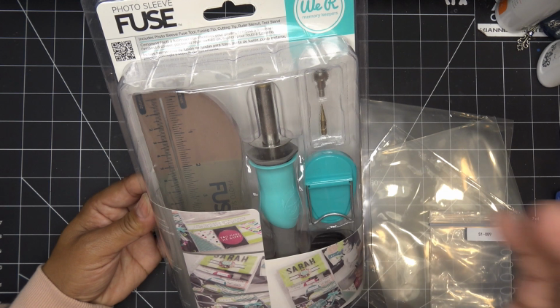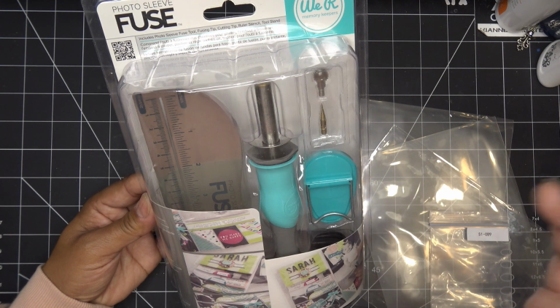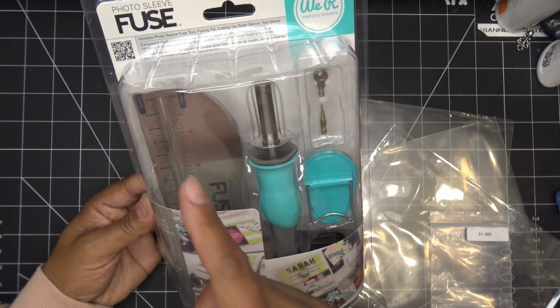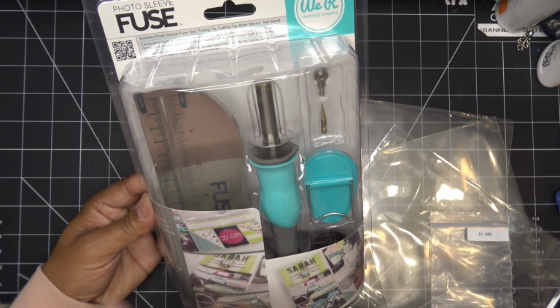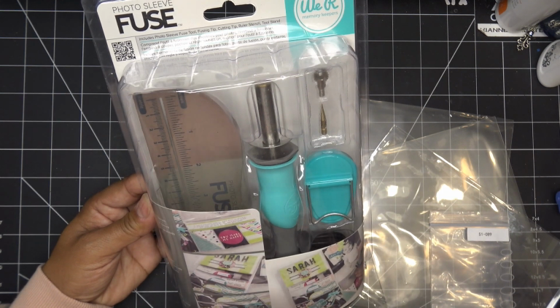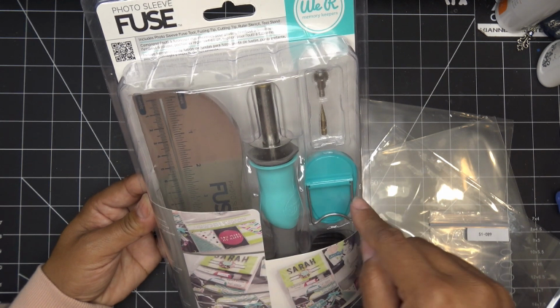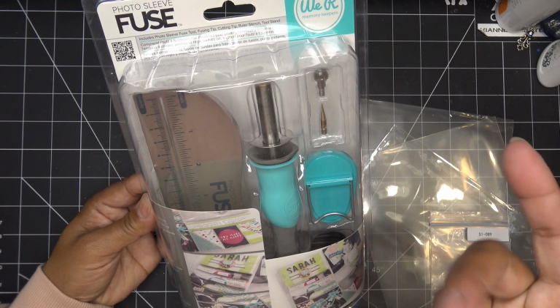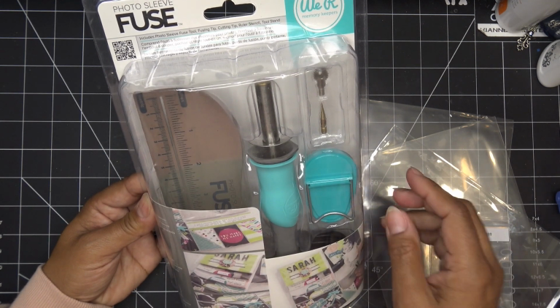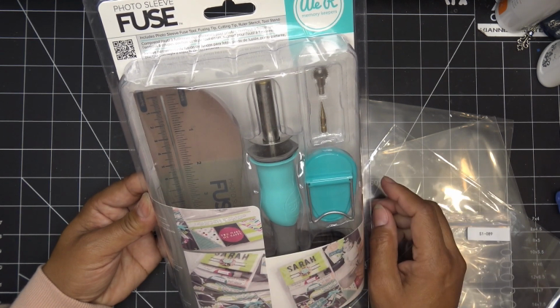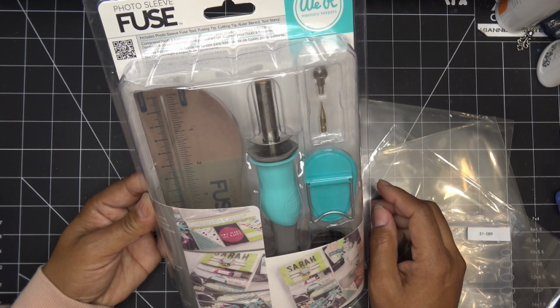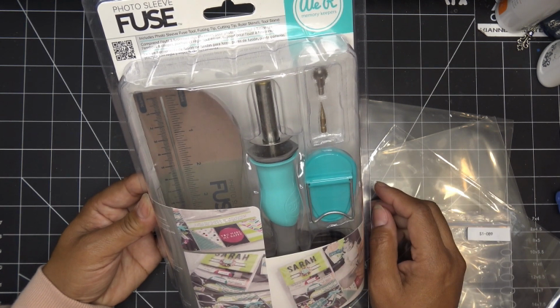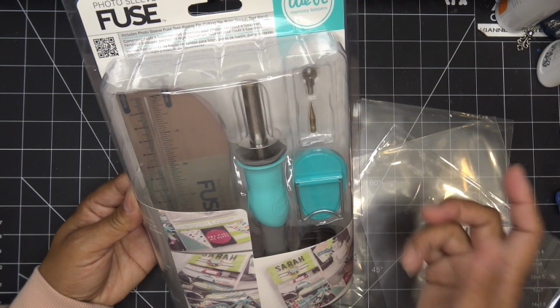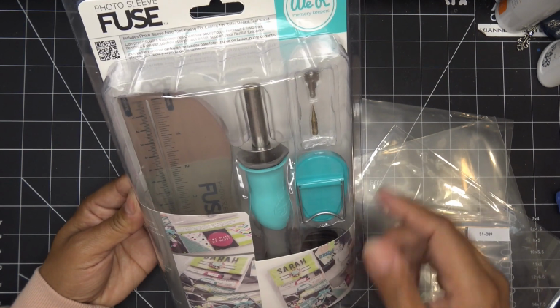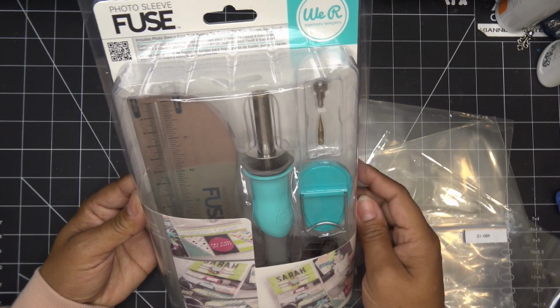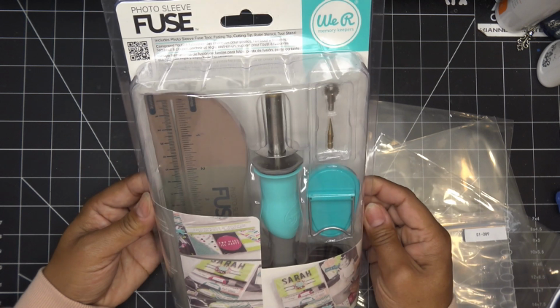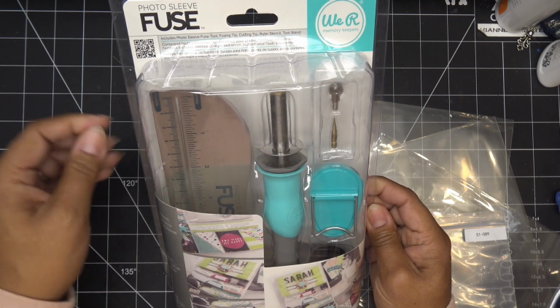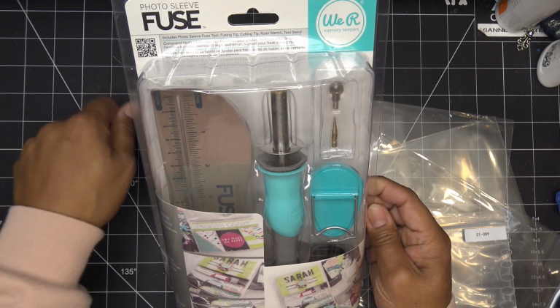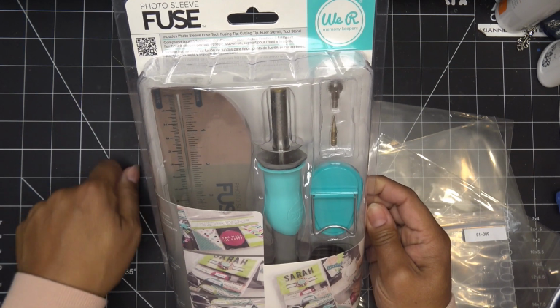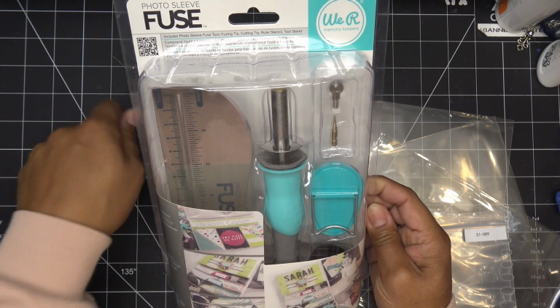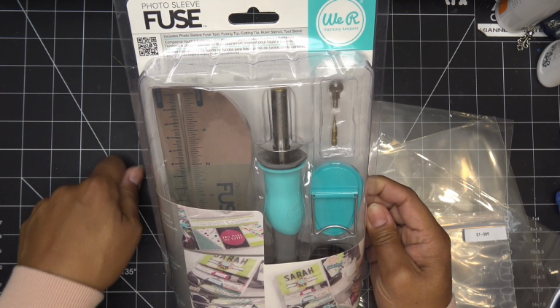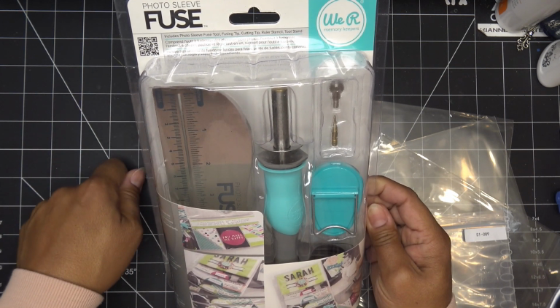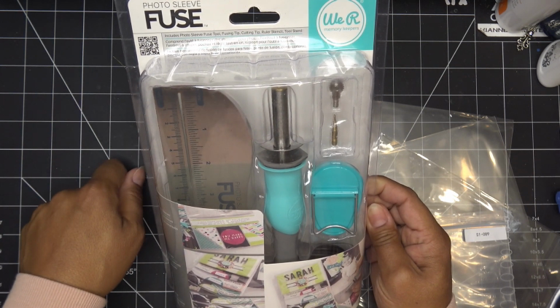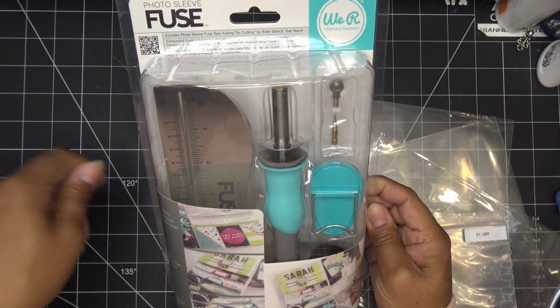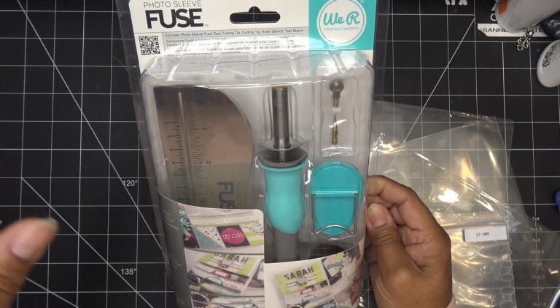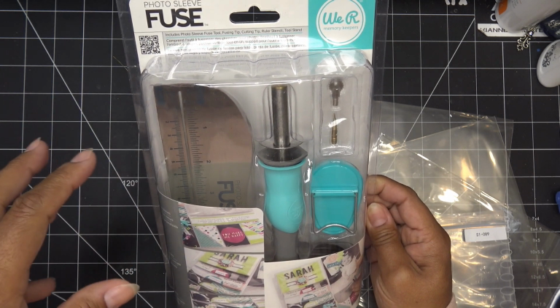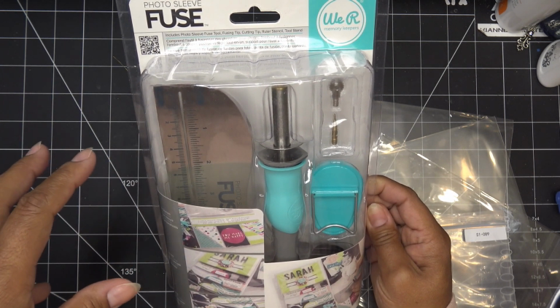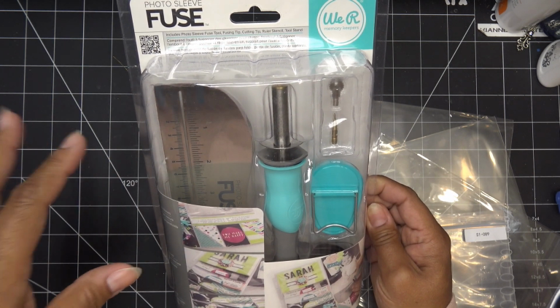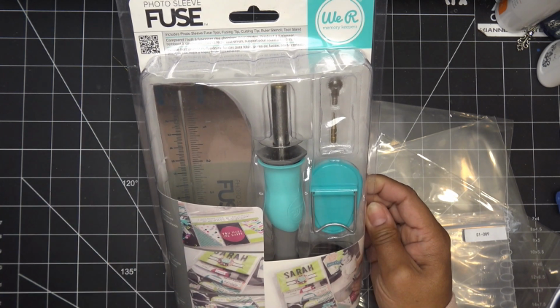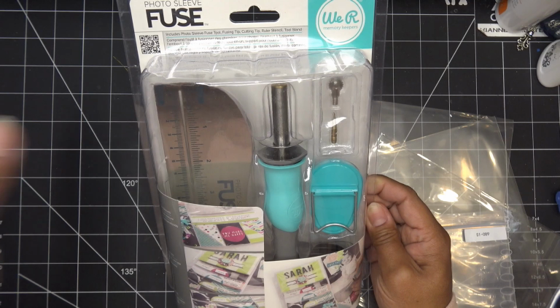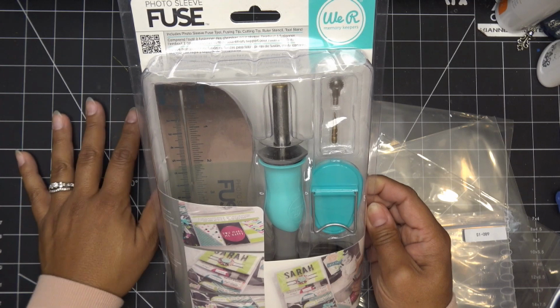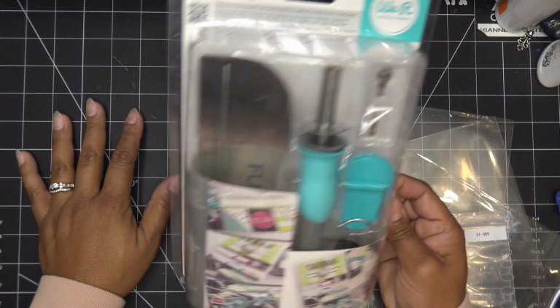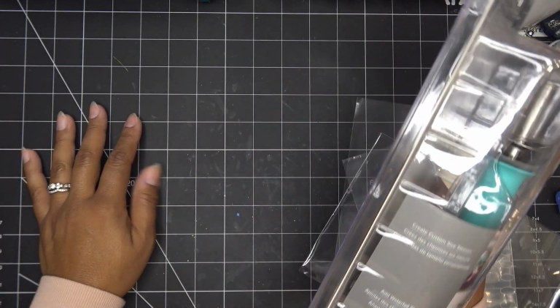Of course Dollar Tree ones are inexpensive and thinner. With the tool, you place the head you want, it heats up, and it has a ruler and a little holder. I'm going to bring out my silicone mat because that pressure is going to push down, and the silicone mat will give you a better seal and protect my surface.